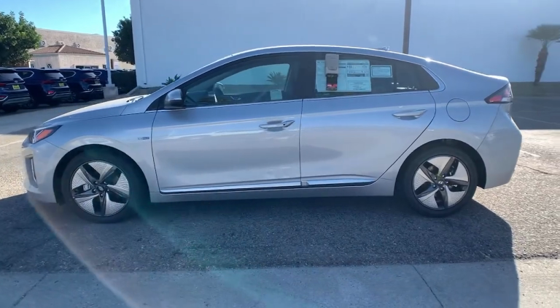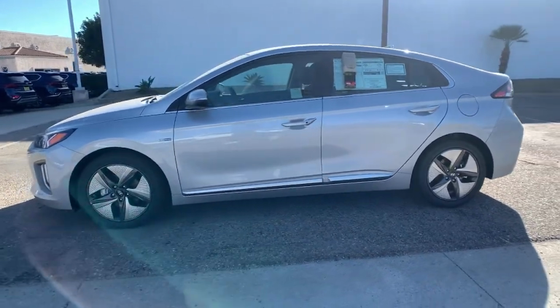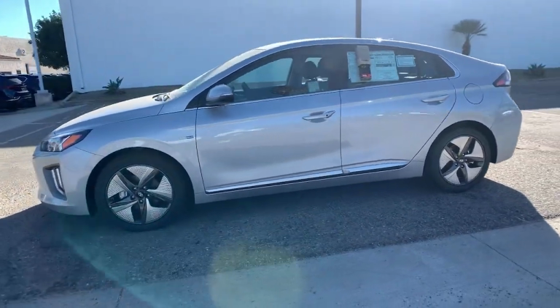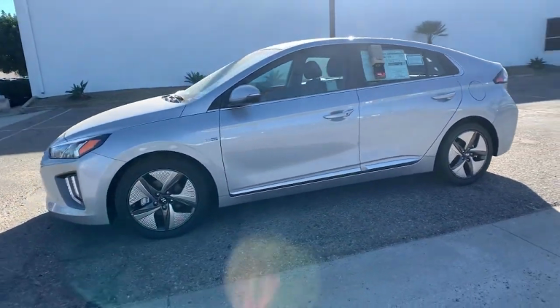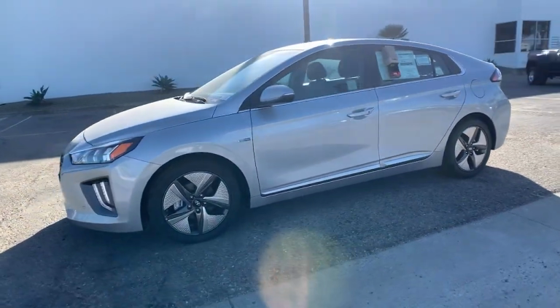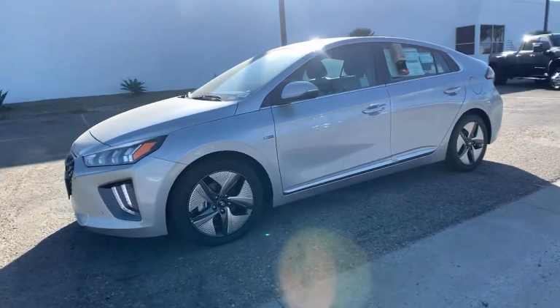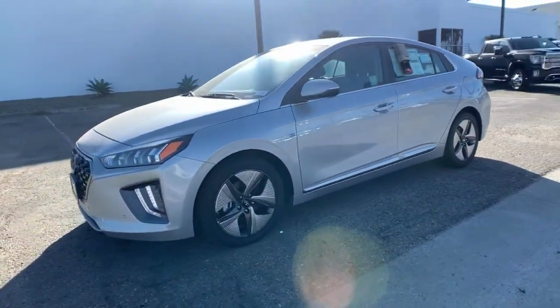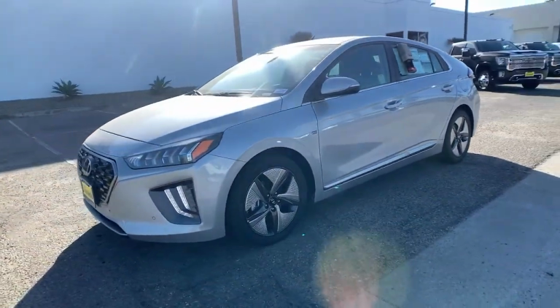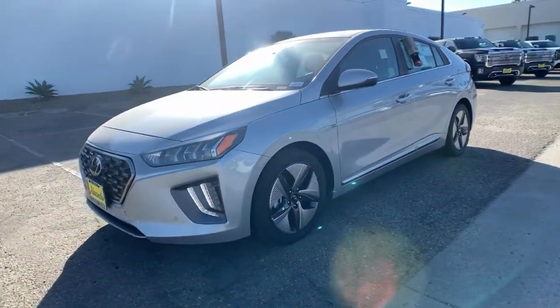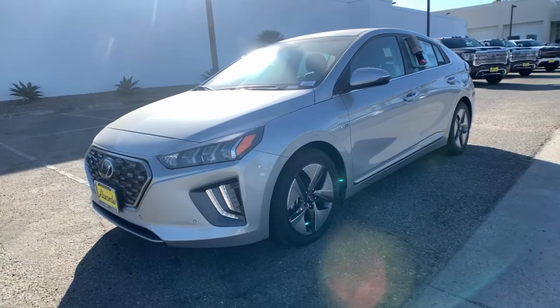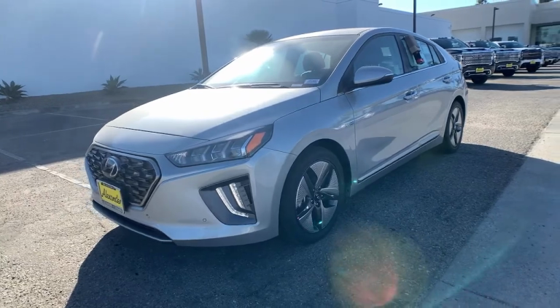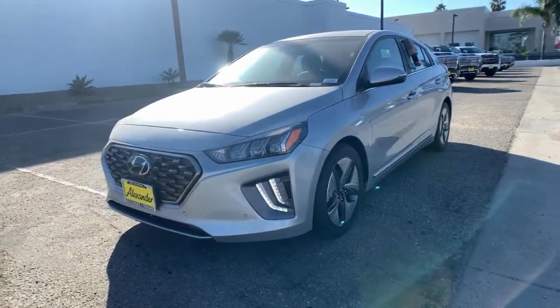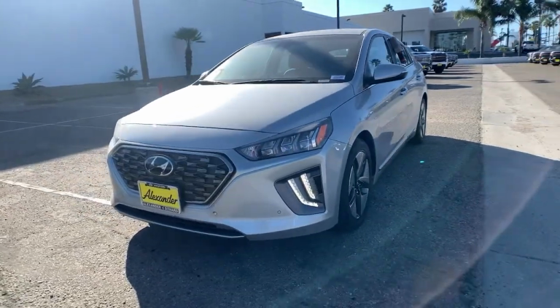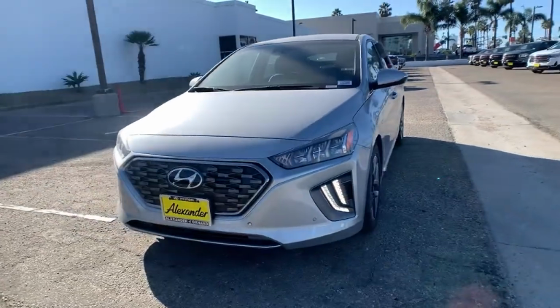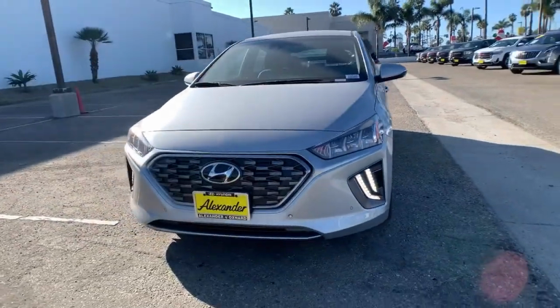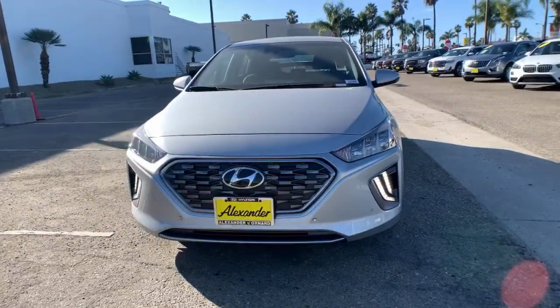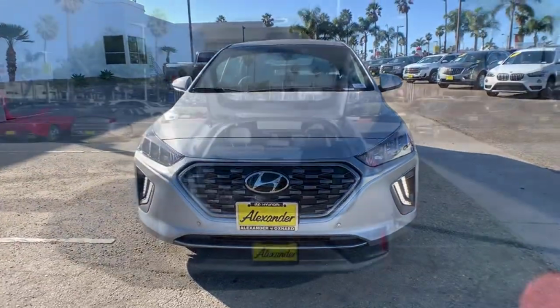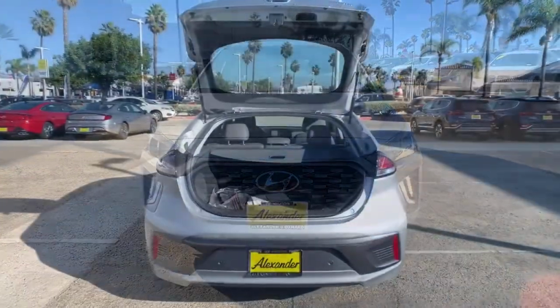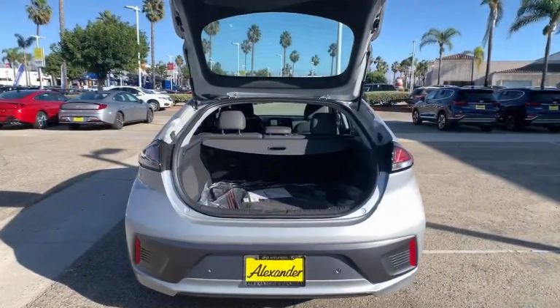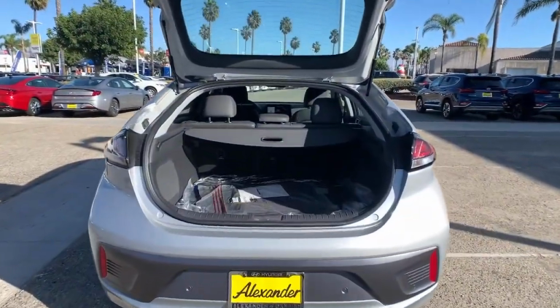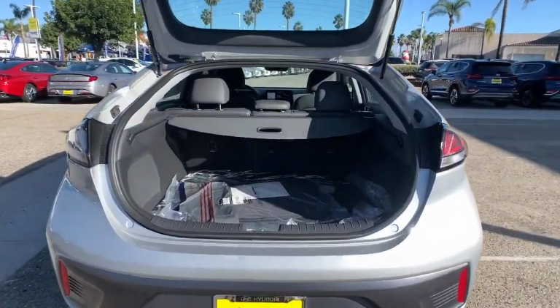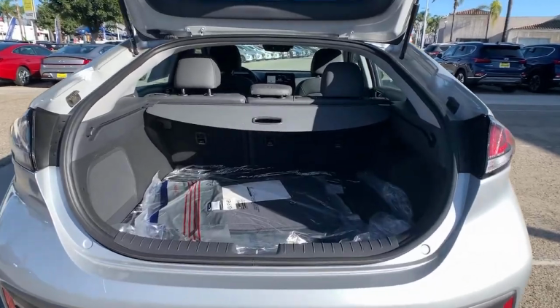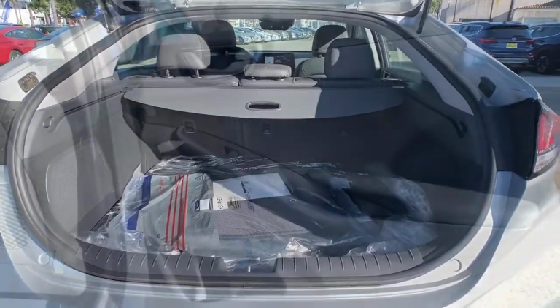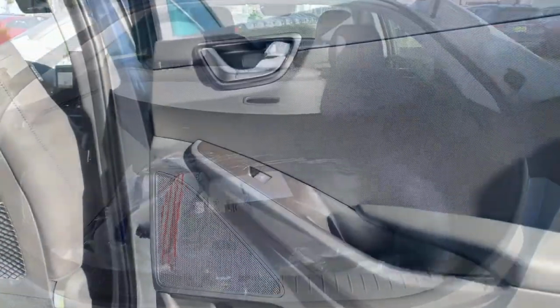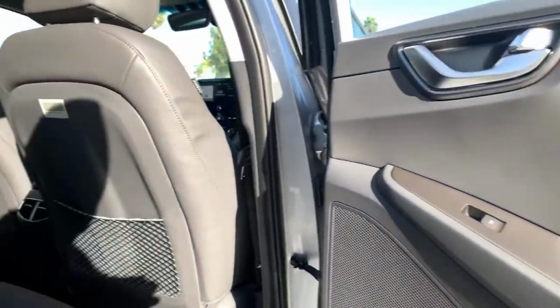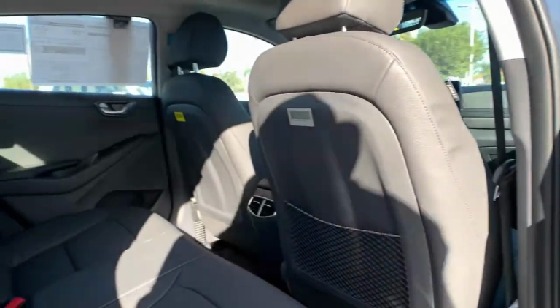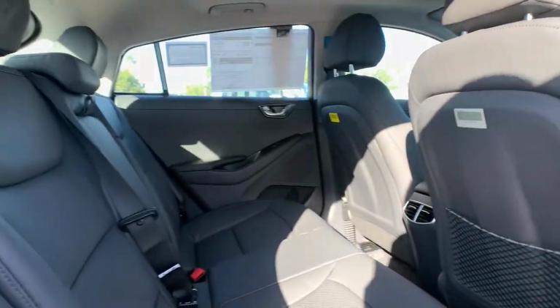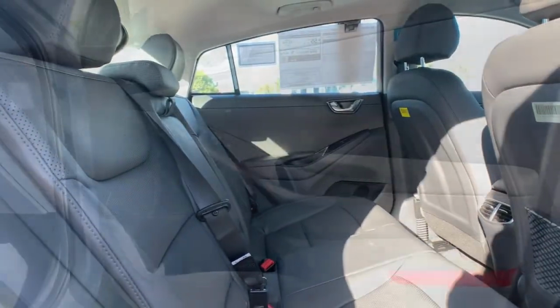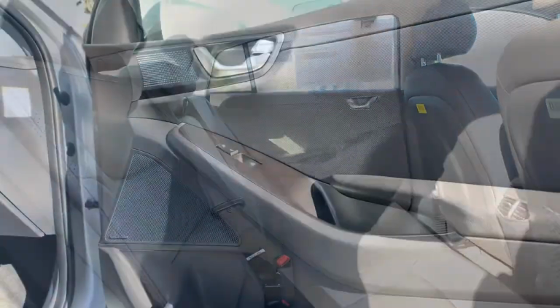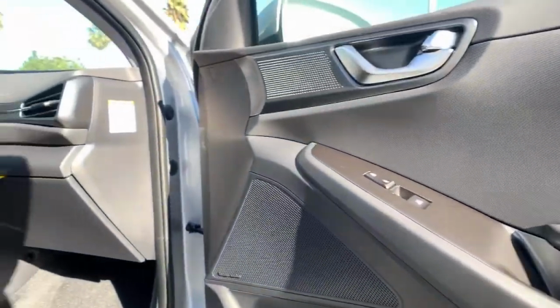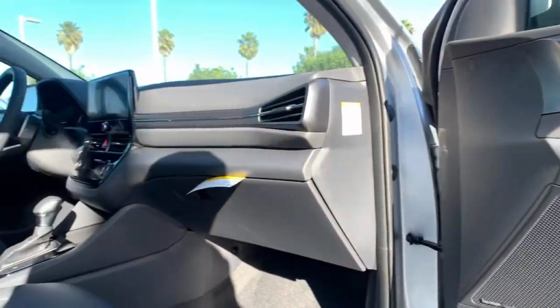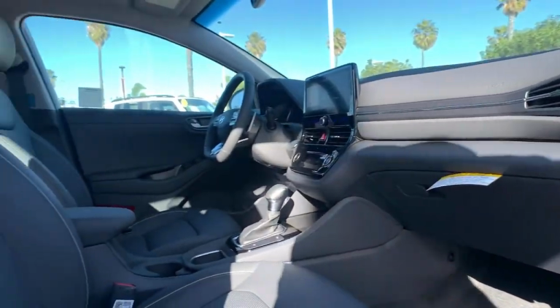The following are some of this vehicle's highlighted options: navigation system, electronic stability control, seat memory, trip computer, bucket seats, power windows, four-wheel disc brakes, and power steering.